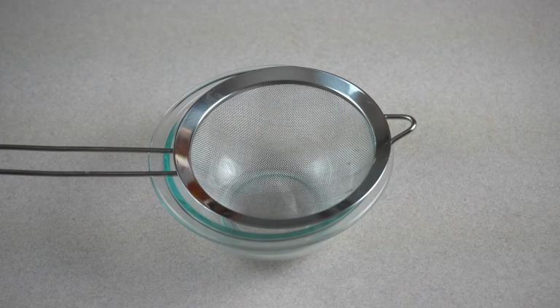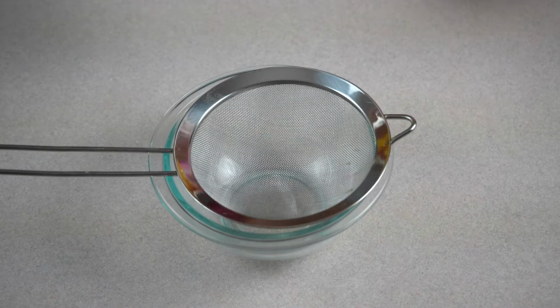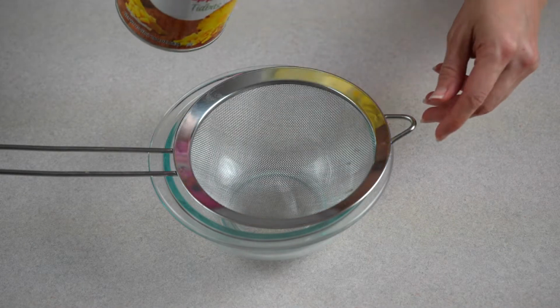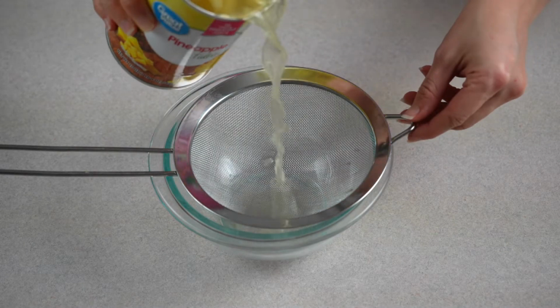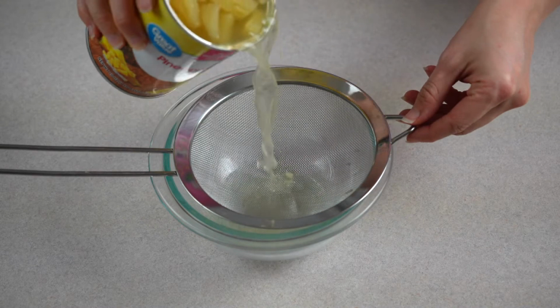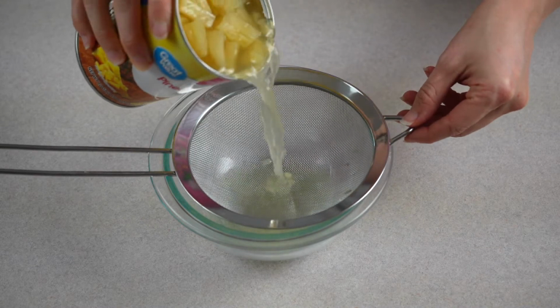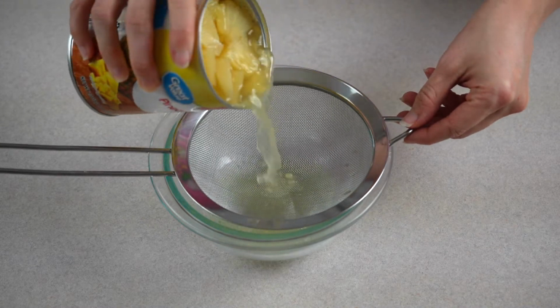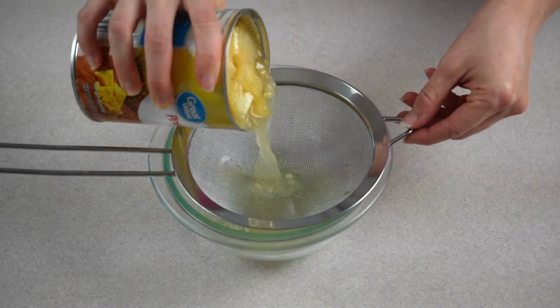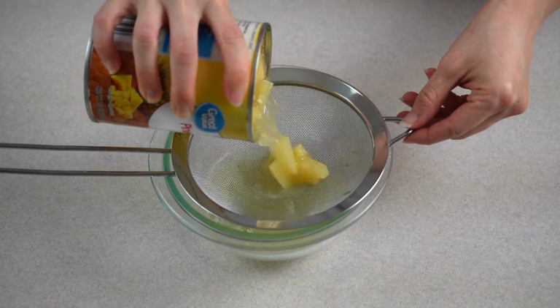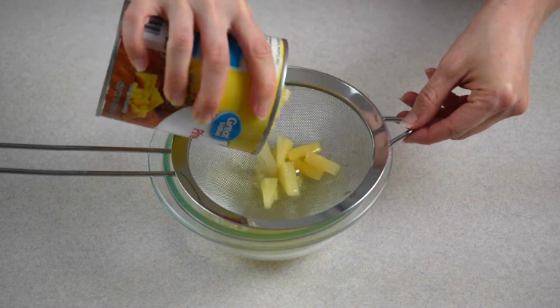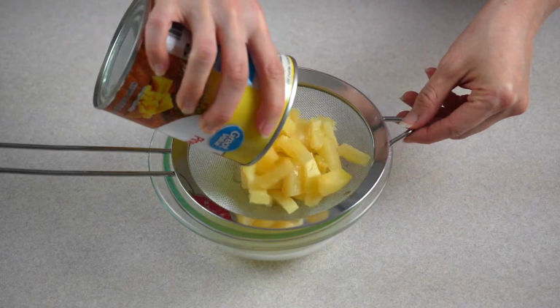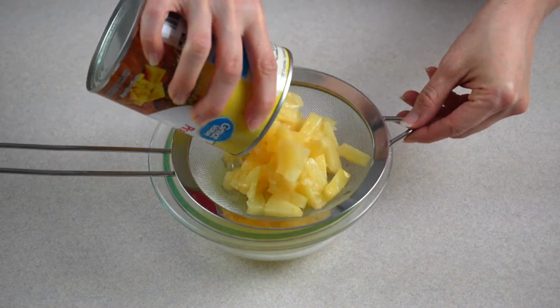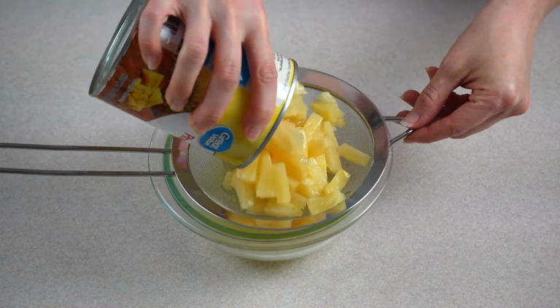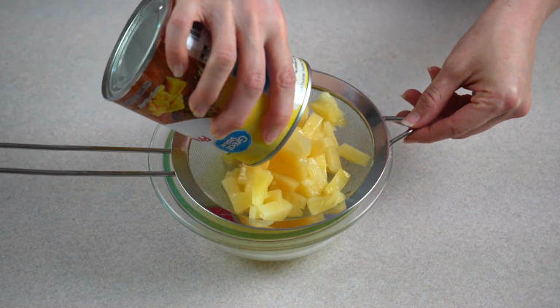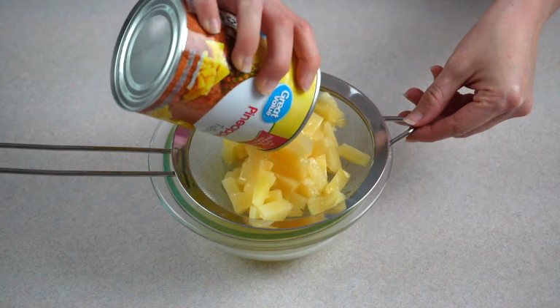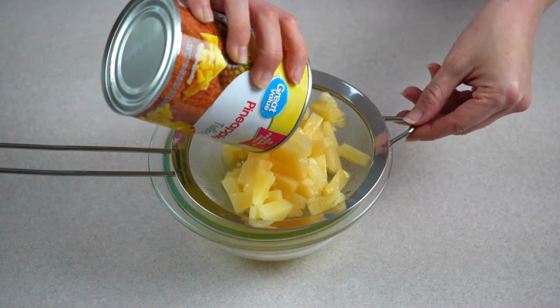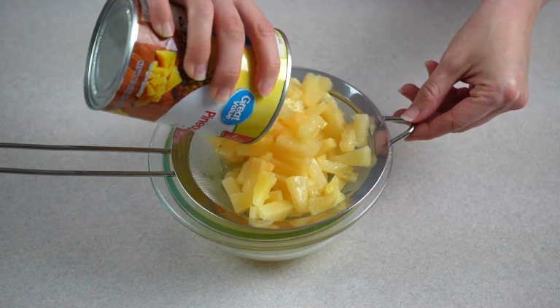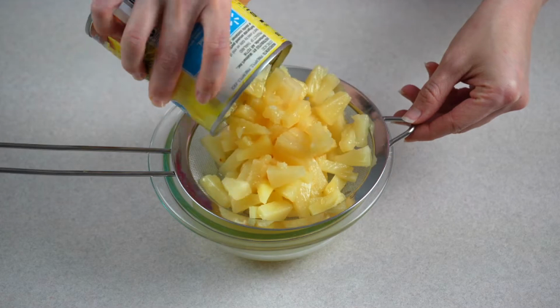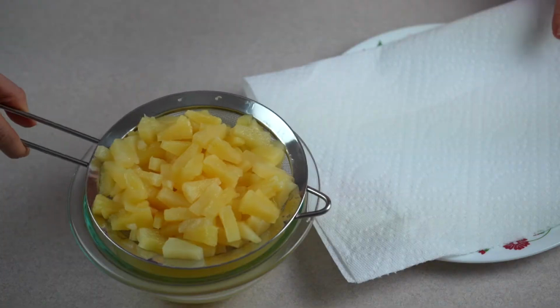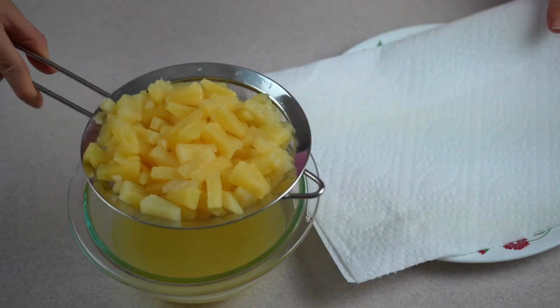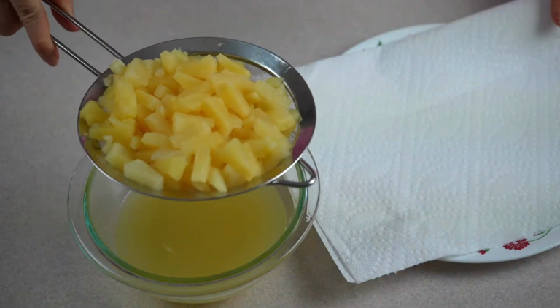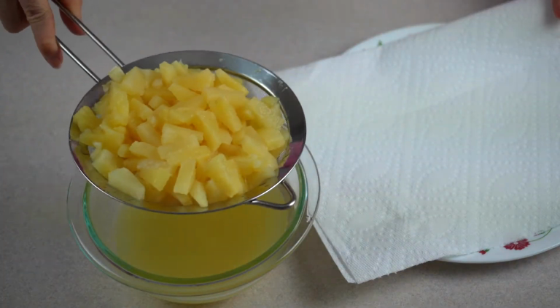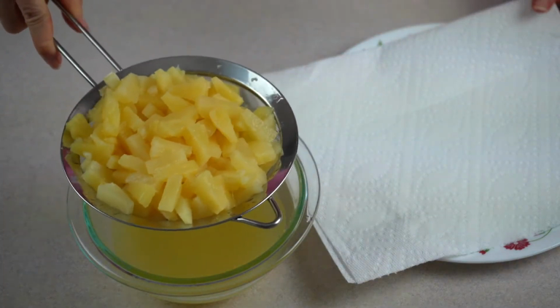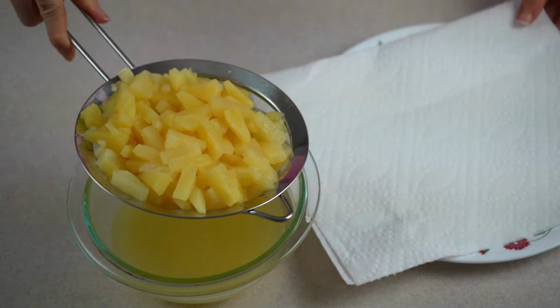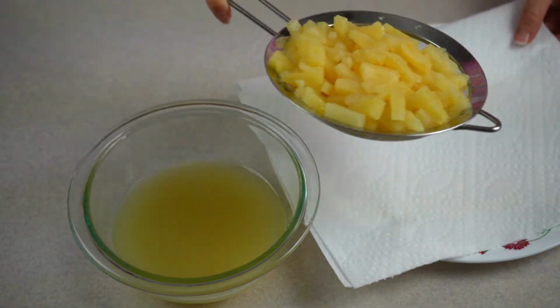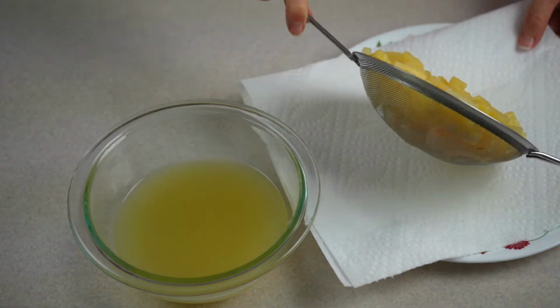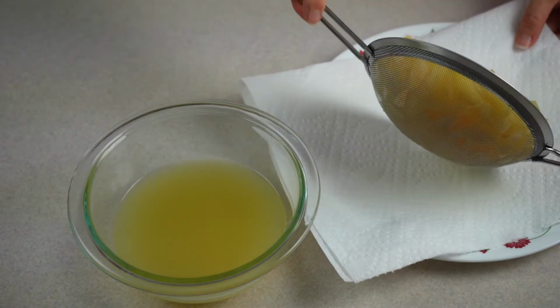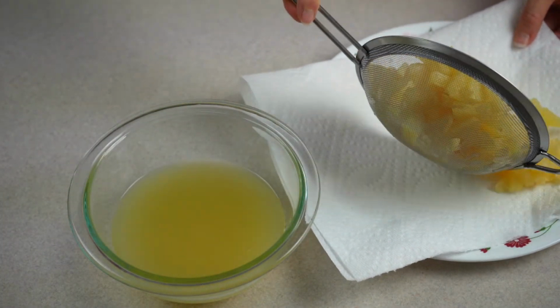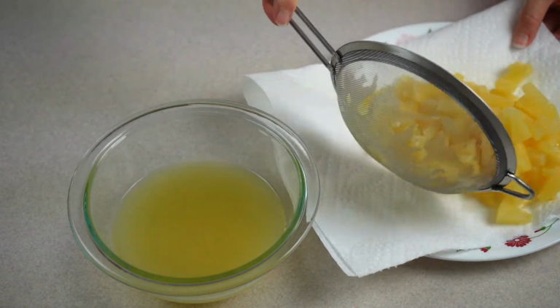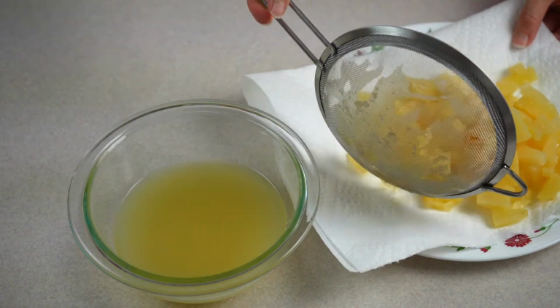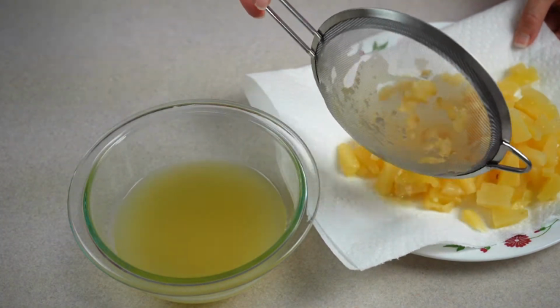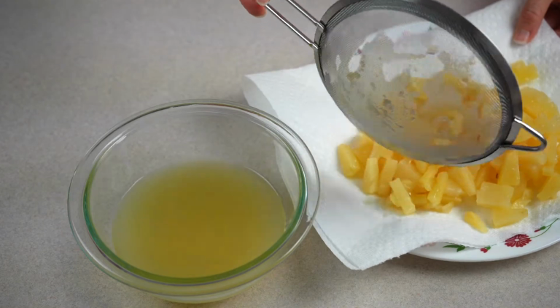While the cake is baking, drain your pineapple tidbits and save the juice for the whipped topping. Transfer the pineapple tidbits onto a paper towel lined plate to fully drain.